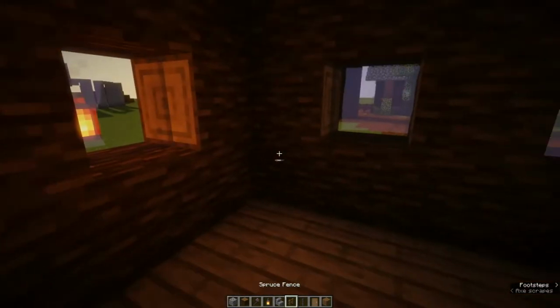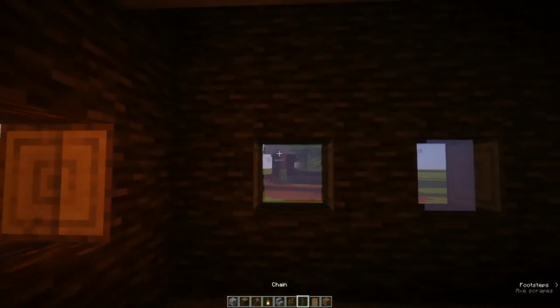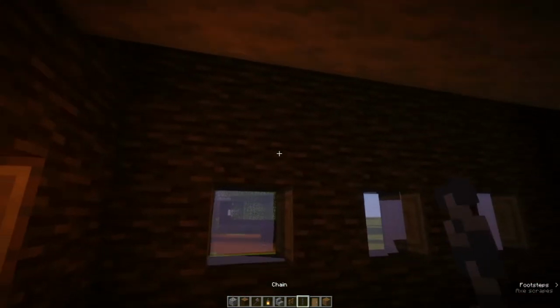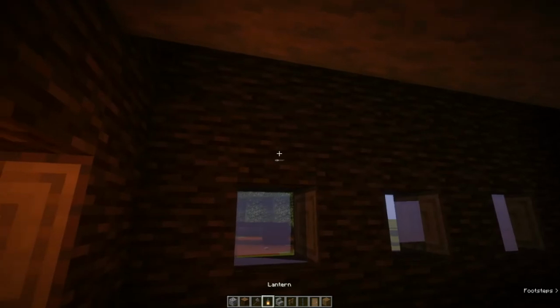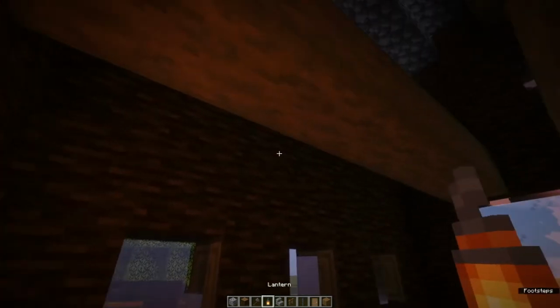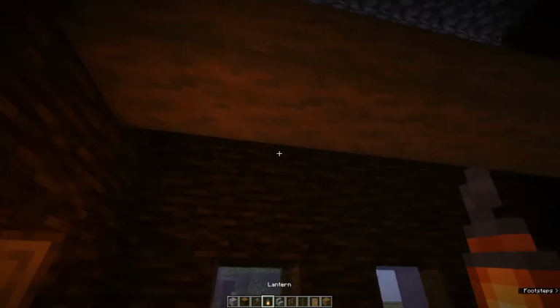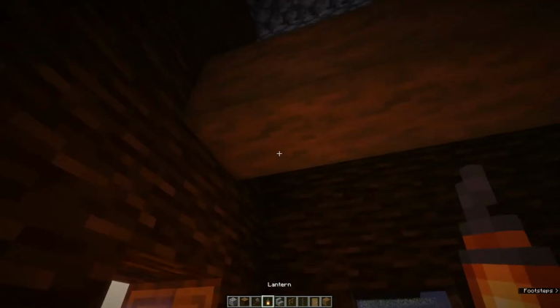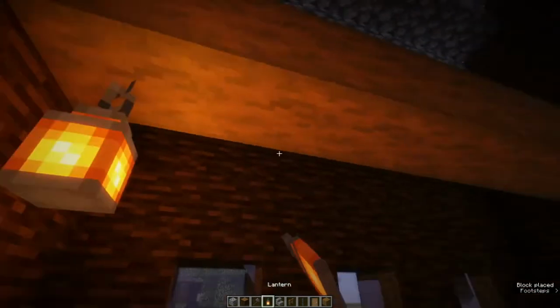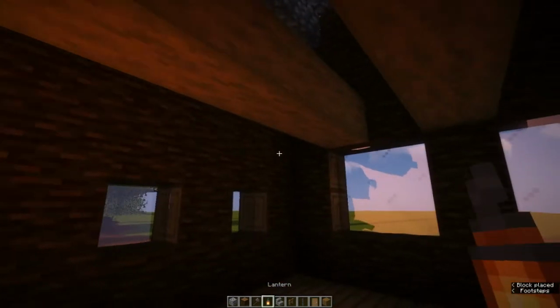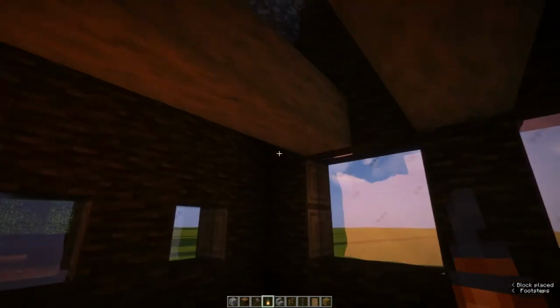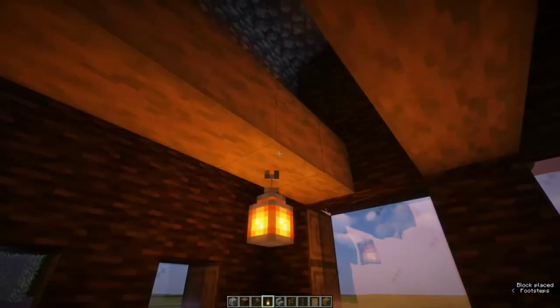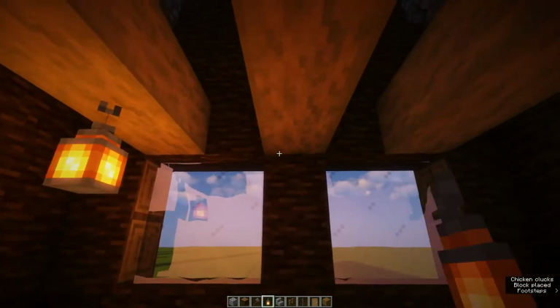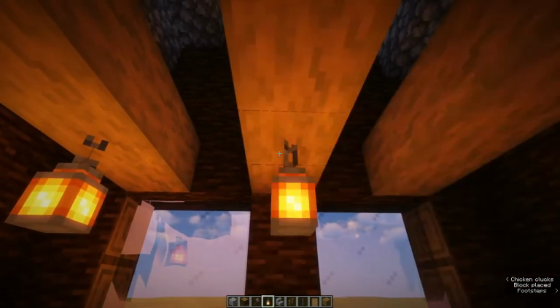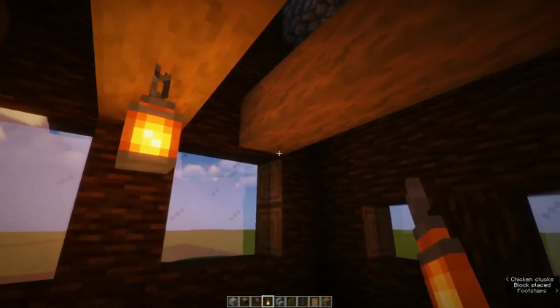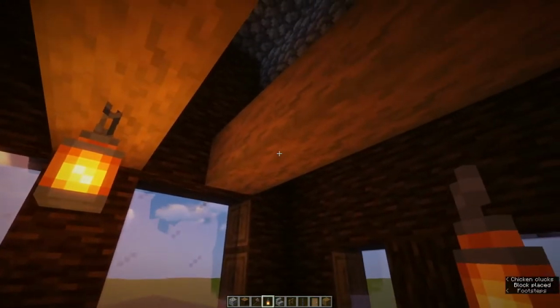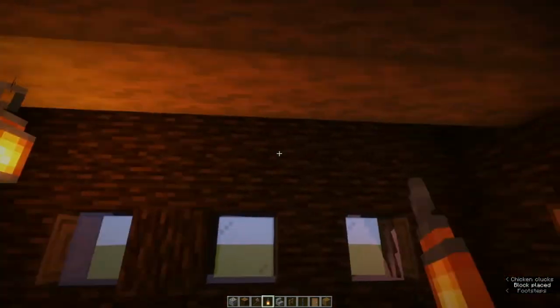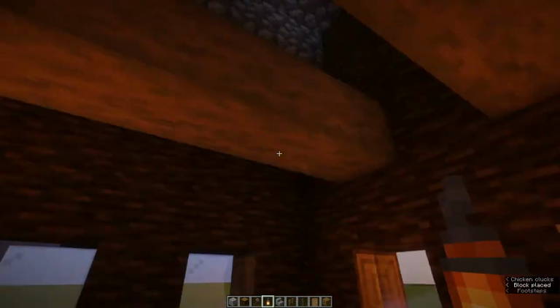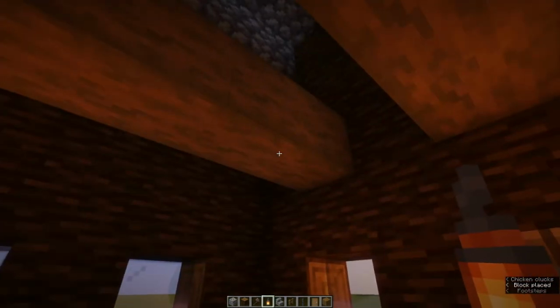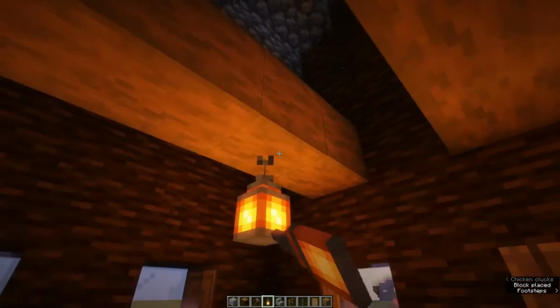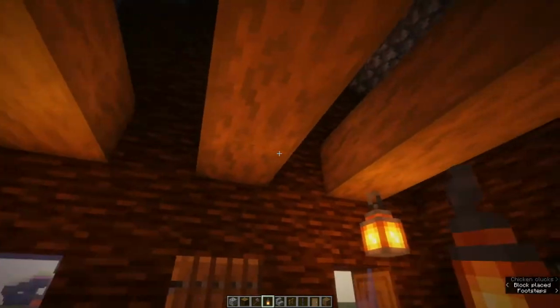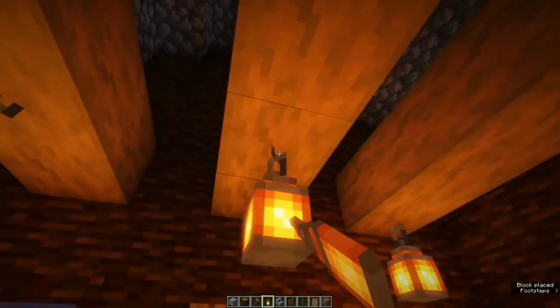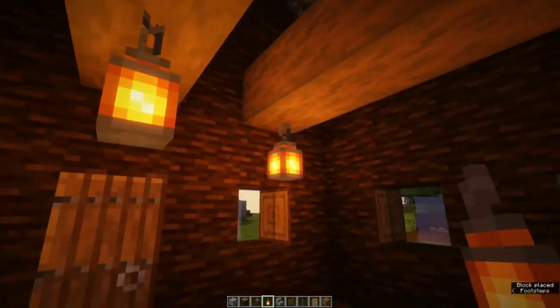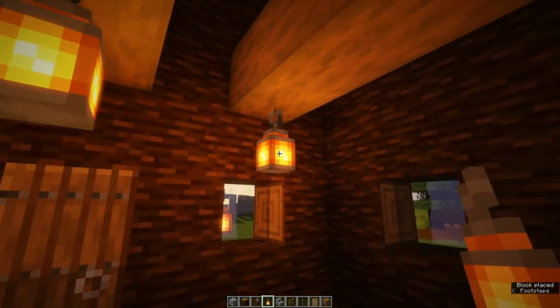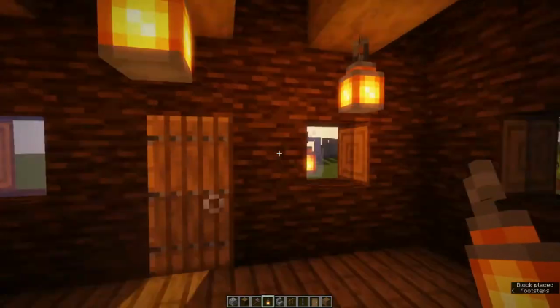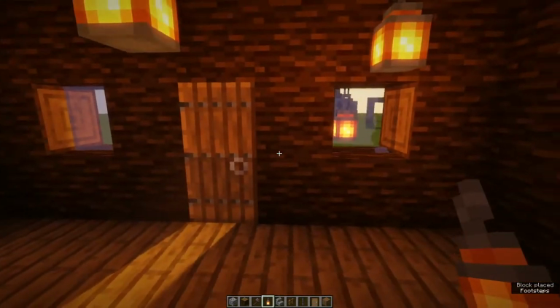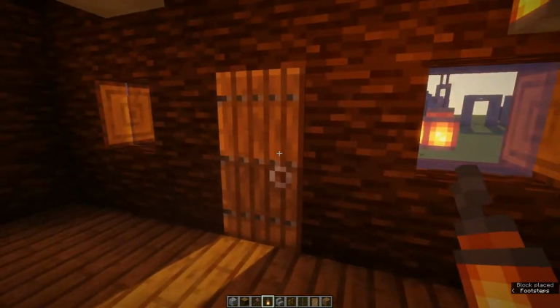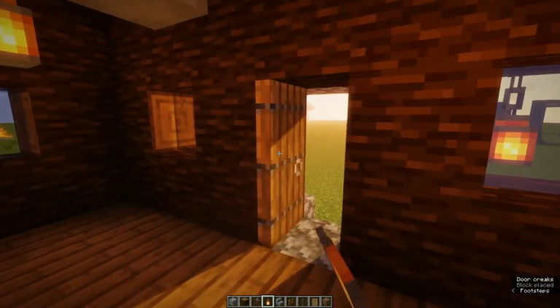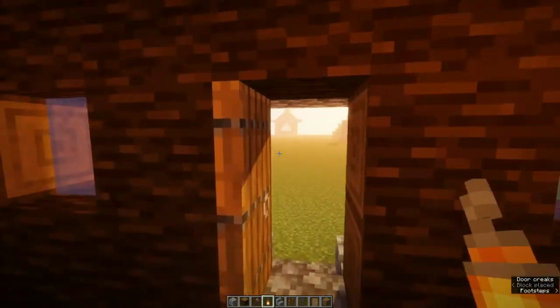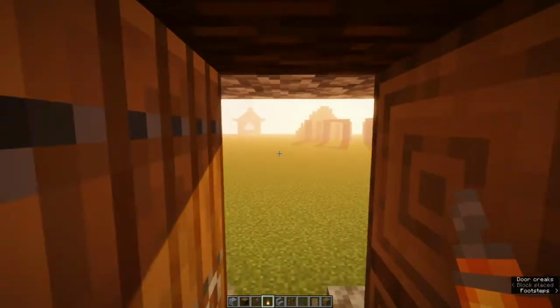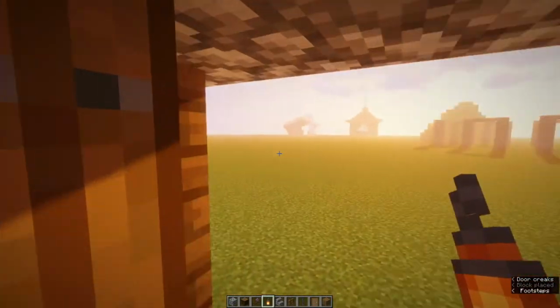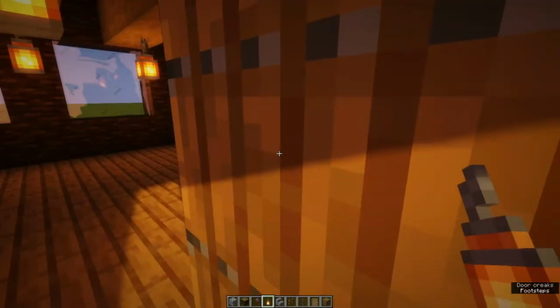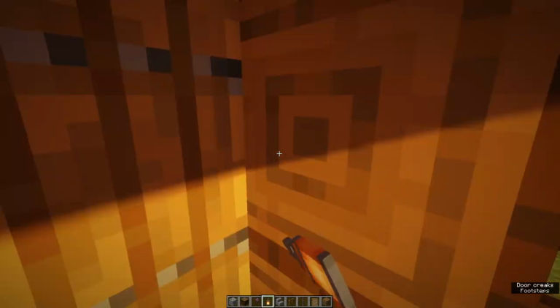Grab some lanterns and just slap them all around, because they're such a nice little block. Like this — and now it's nice and cozy, and you just want to live here forever and ever.